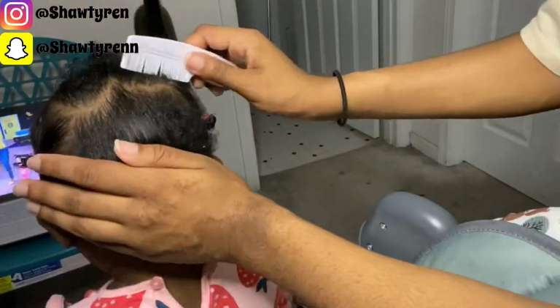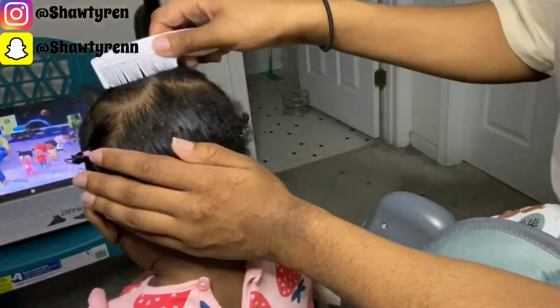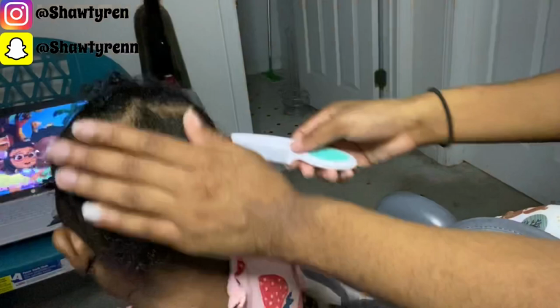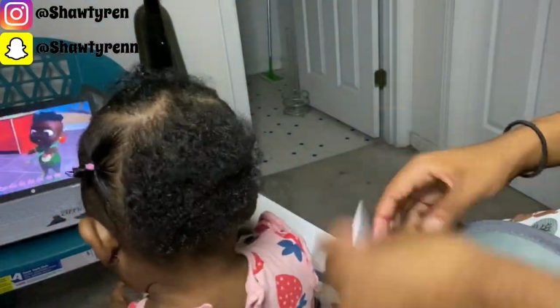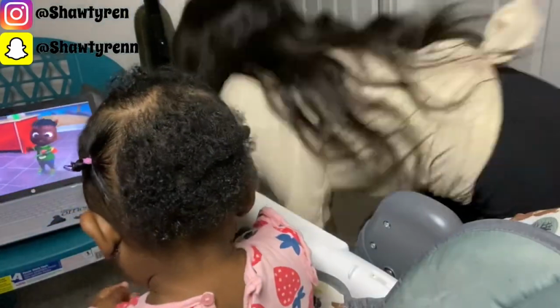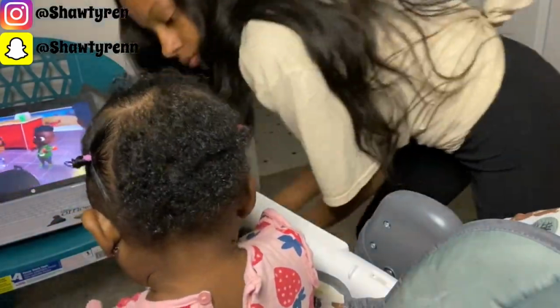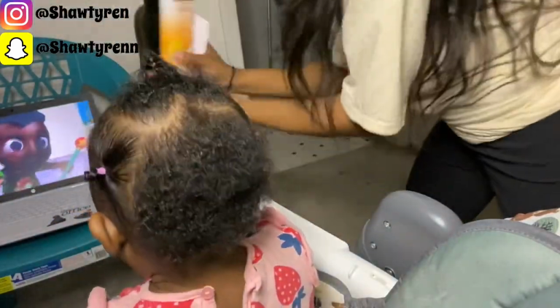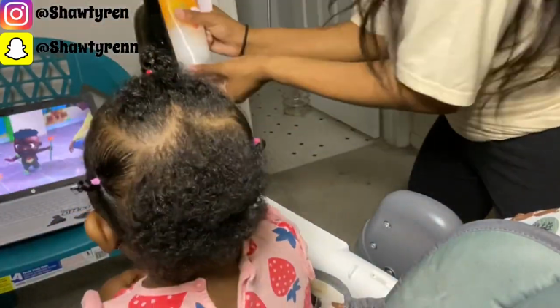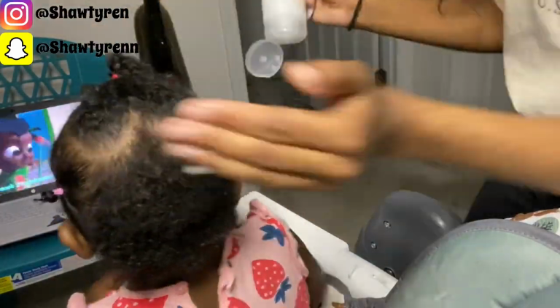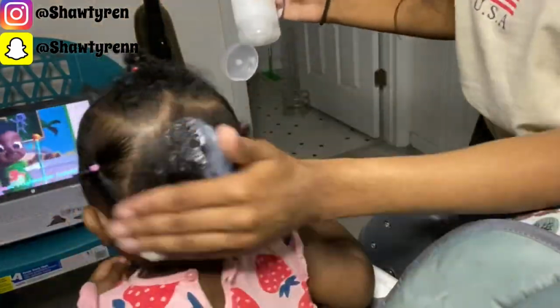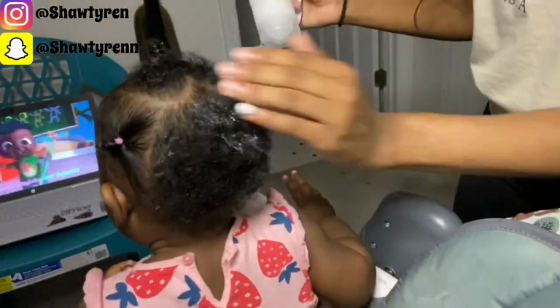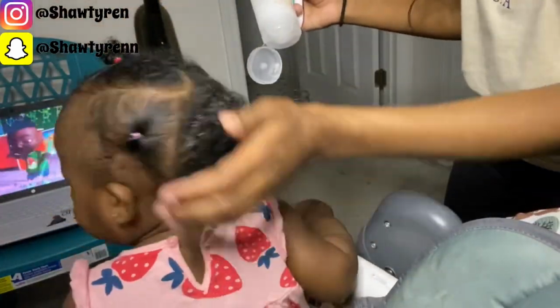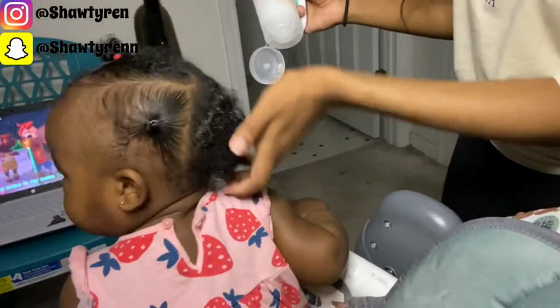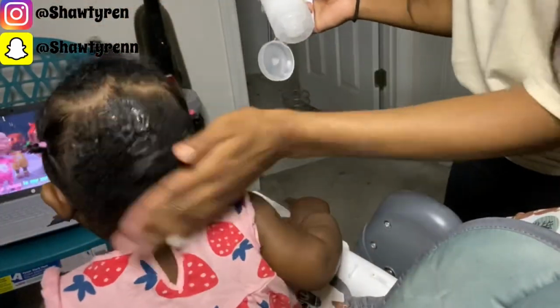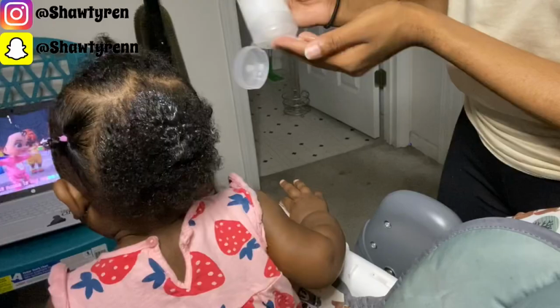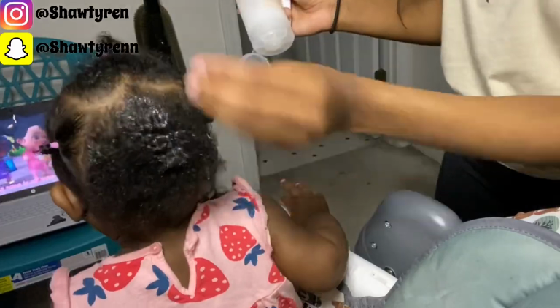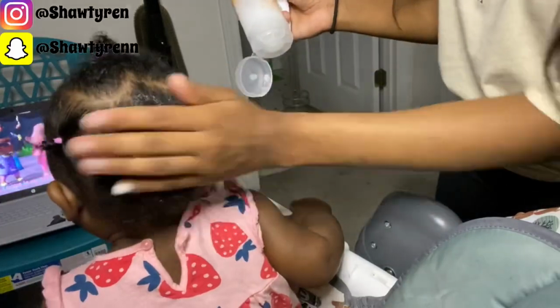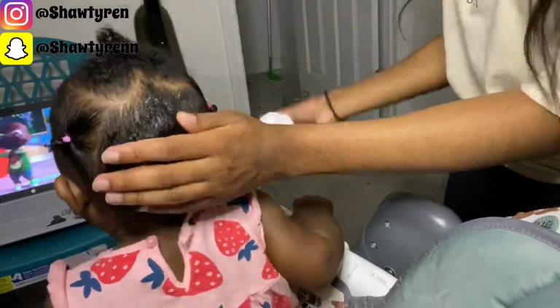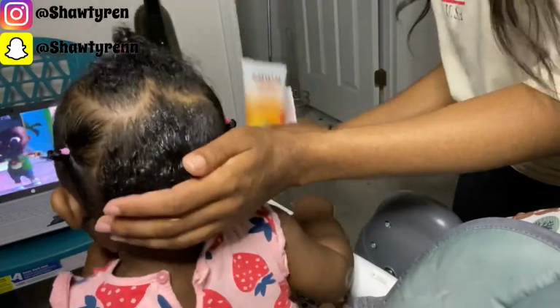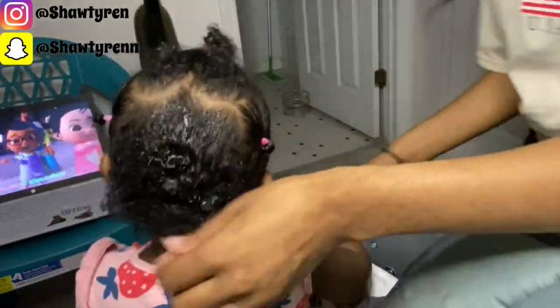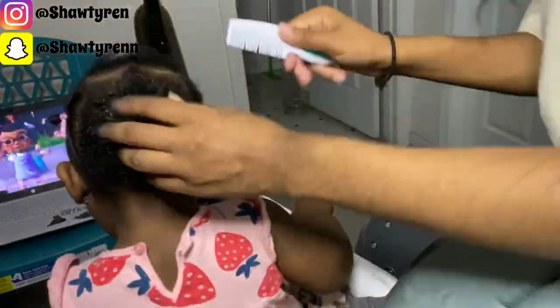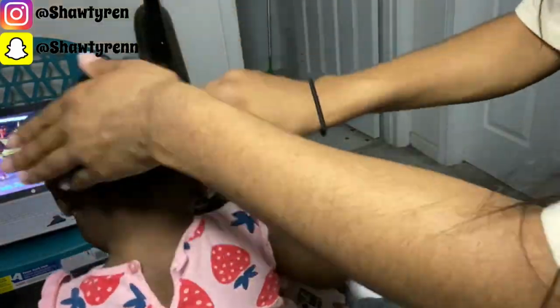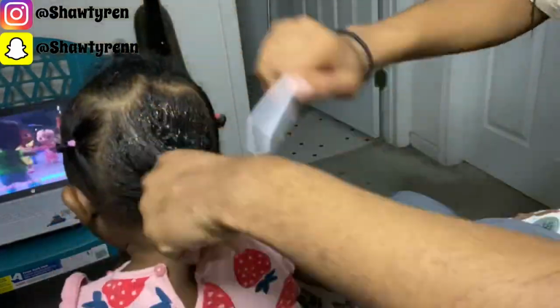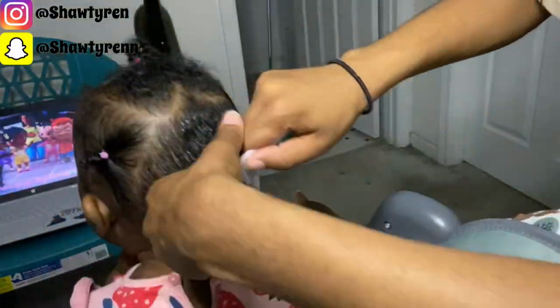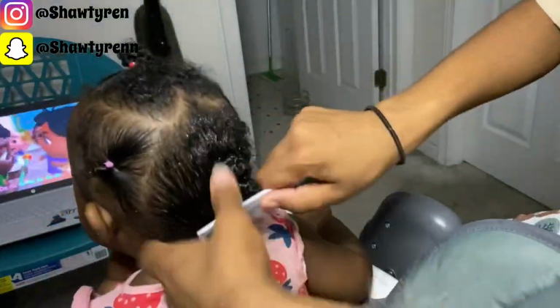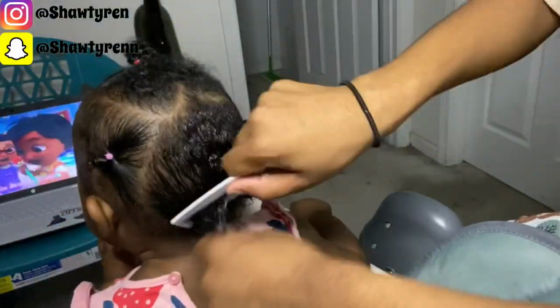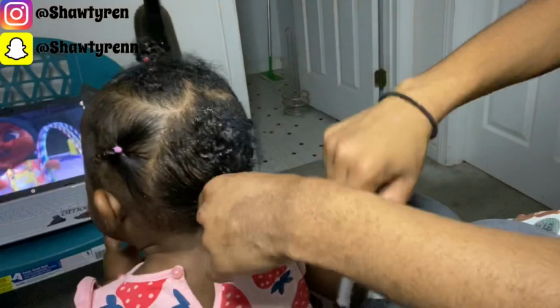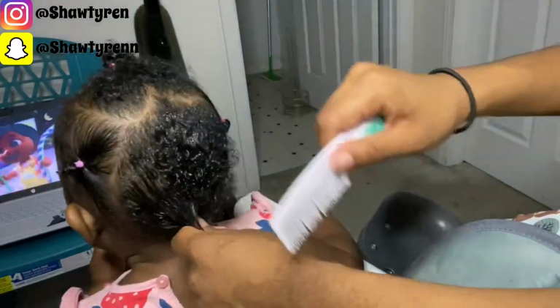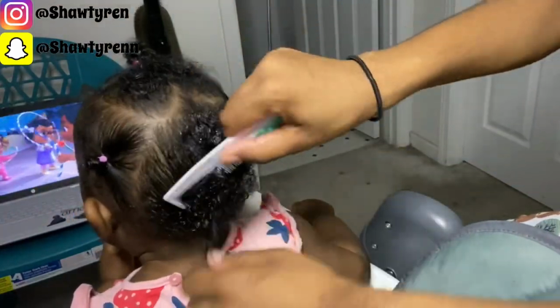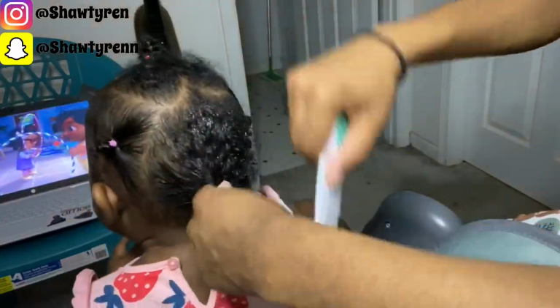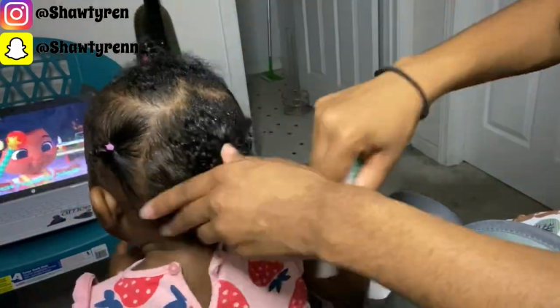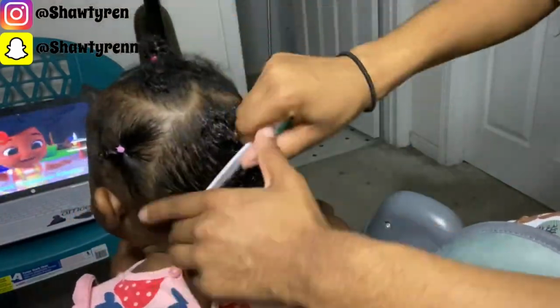After I fixed the heart shape to my satisfaction, I'm now going to add some styling custard to the back of her hair because it was a bit dry, and then detangle it with her comb, part it into two separate sections, and tie it off.